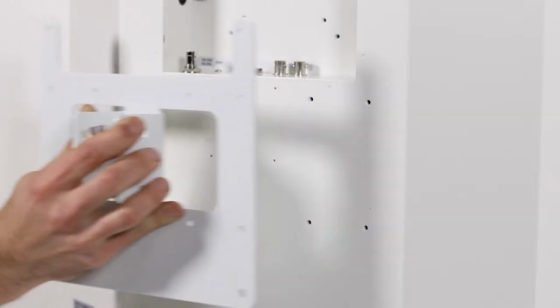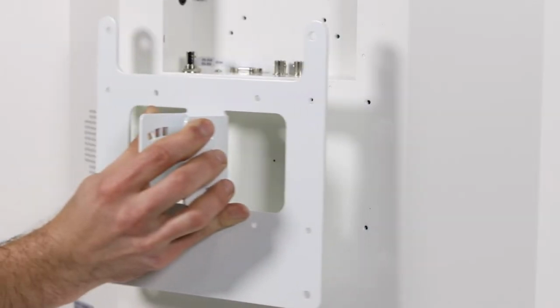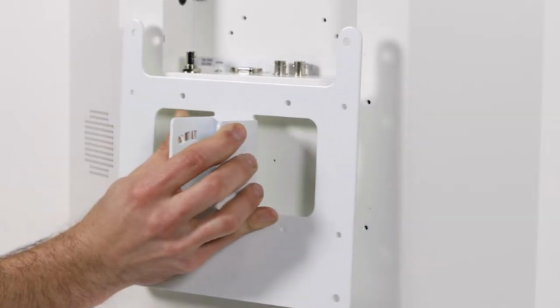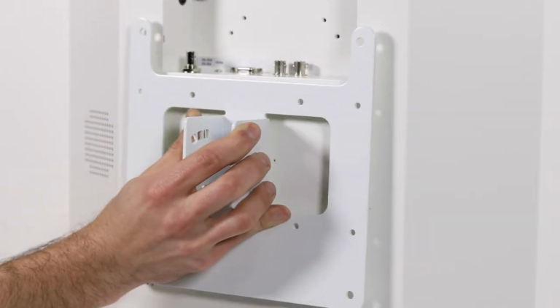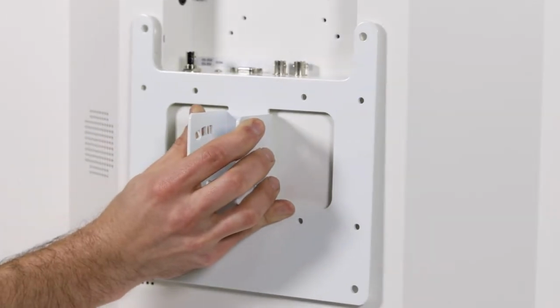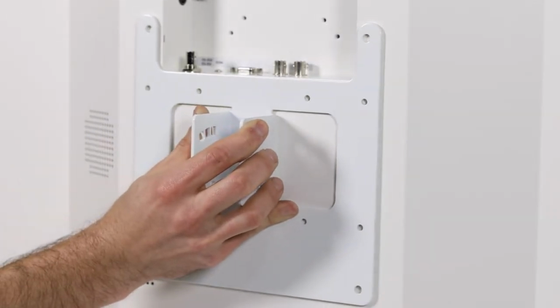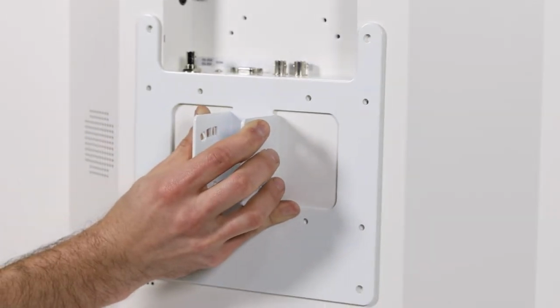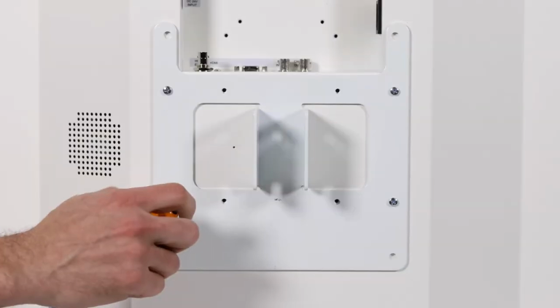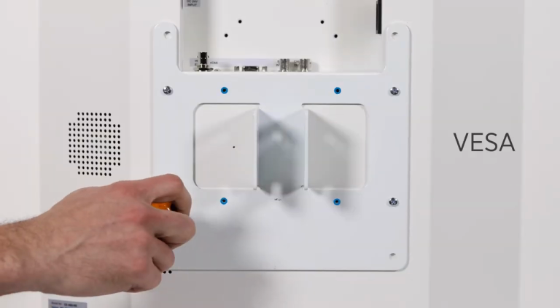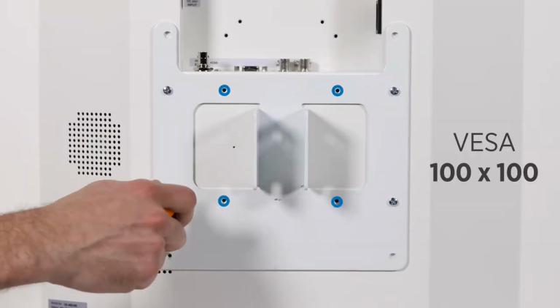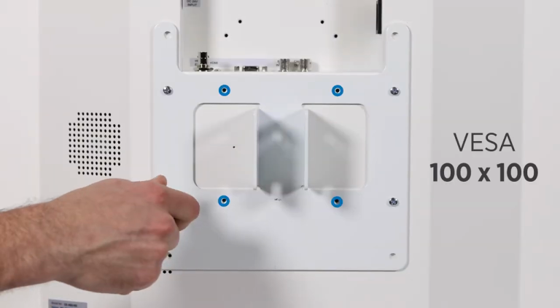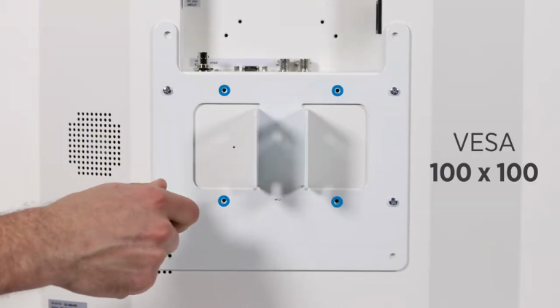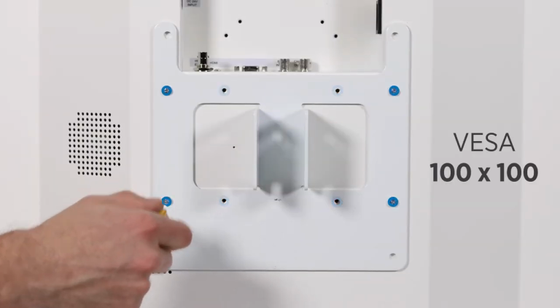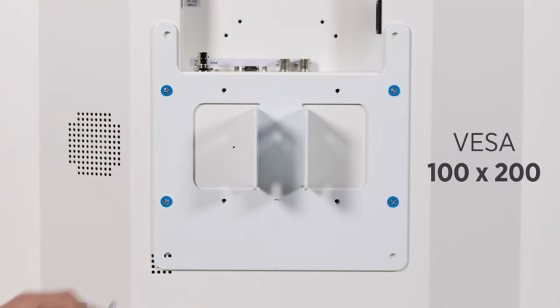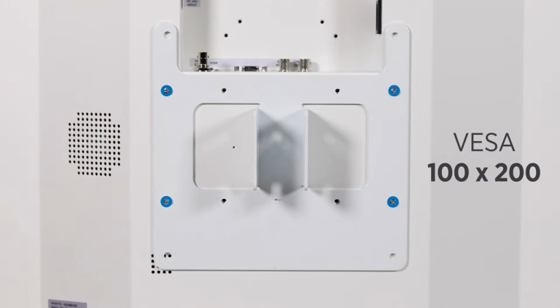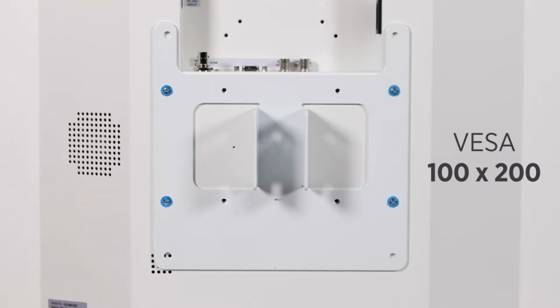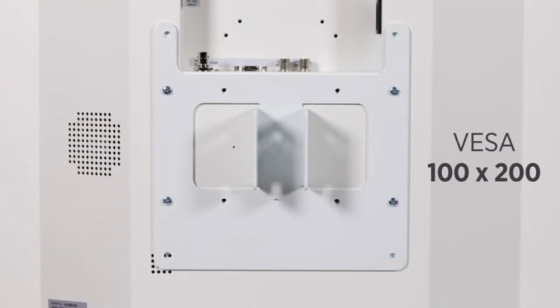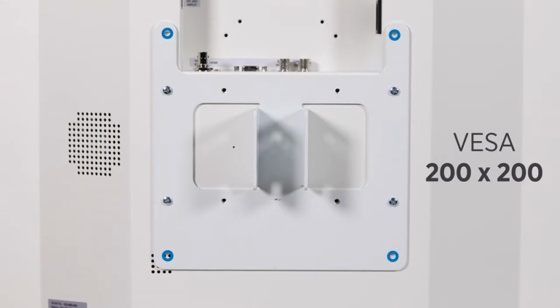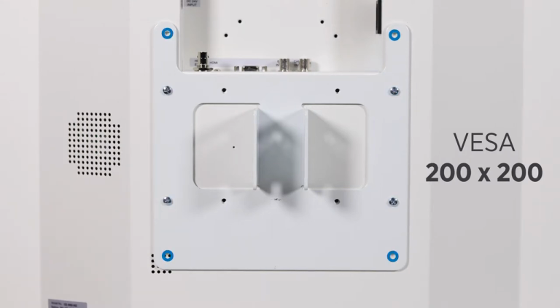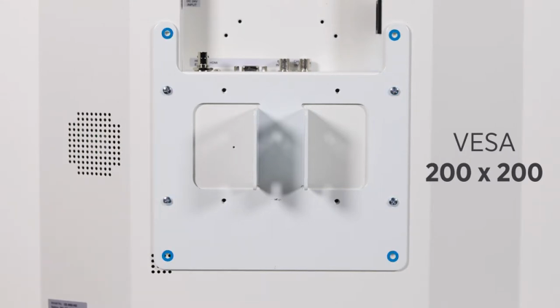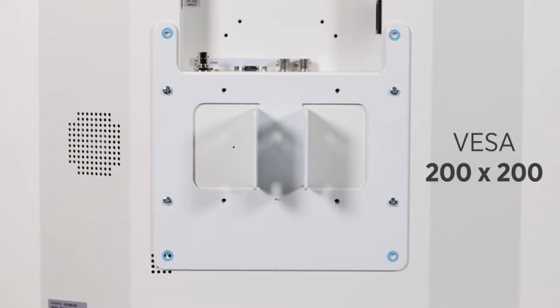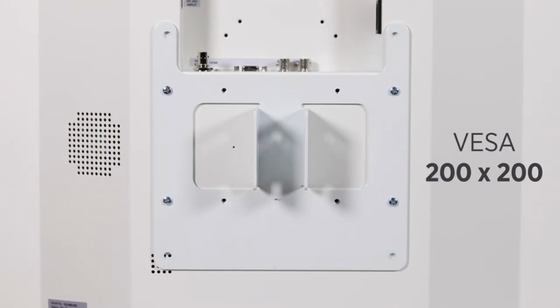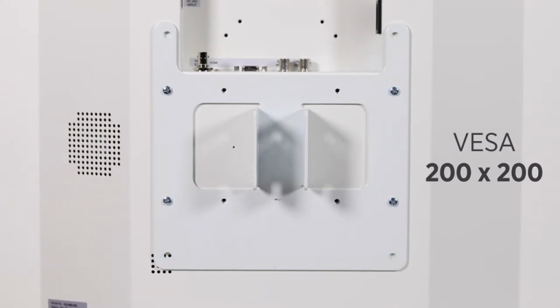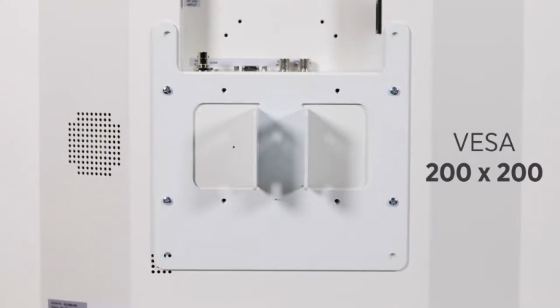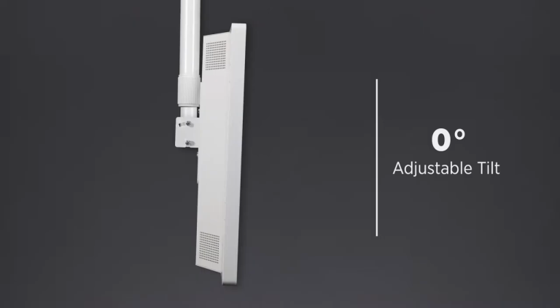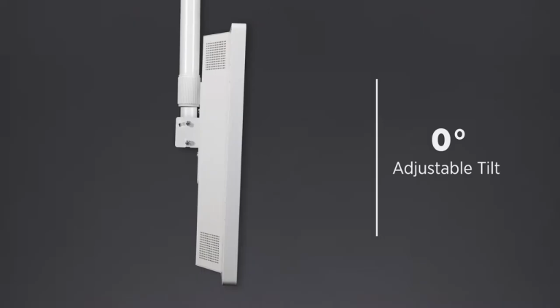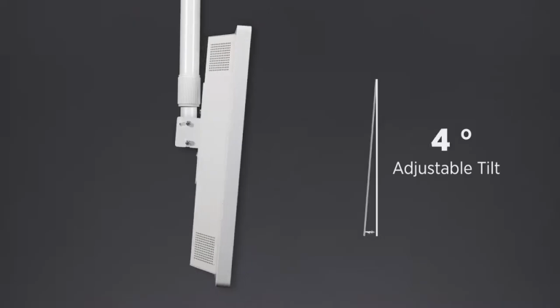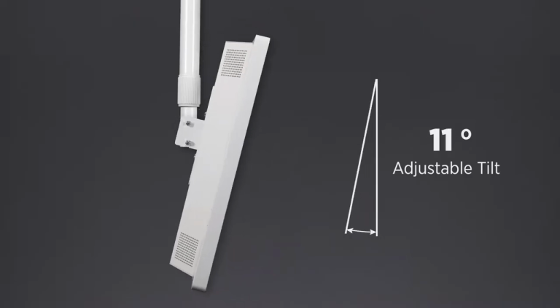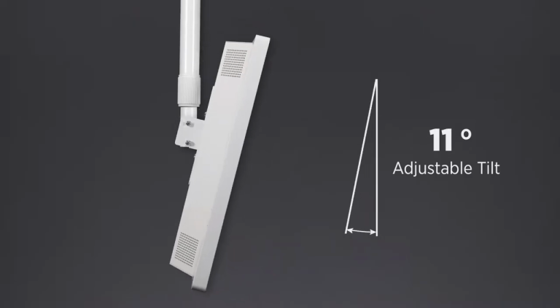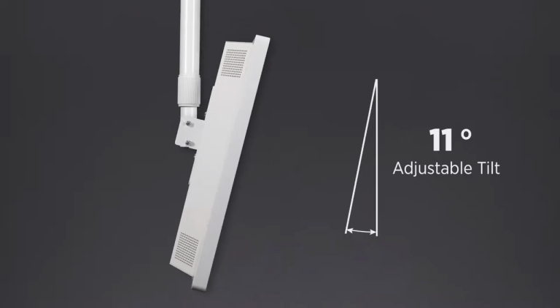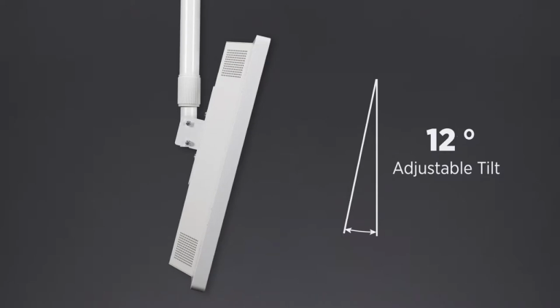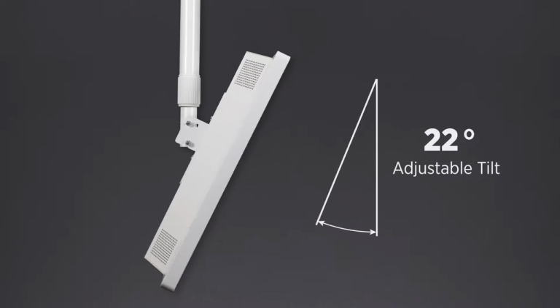All CMHL series poles come with a VESA 100, 100 by 200, and 200 by 200 compliant mounting plate that offers up to 22 degrees of adjustable tilt.